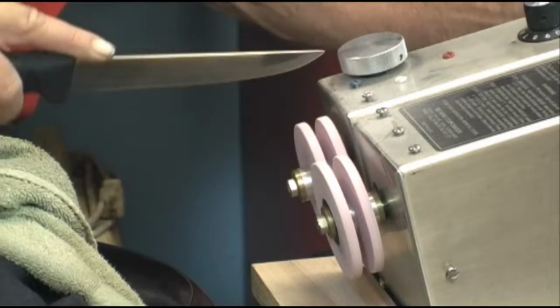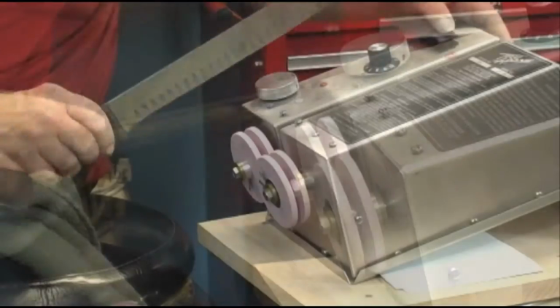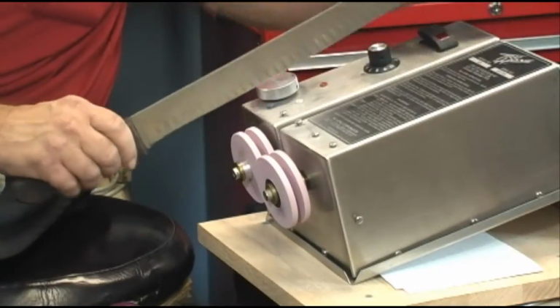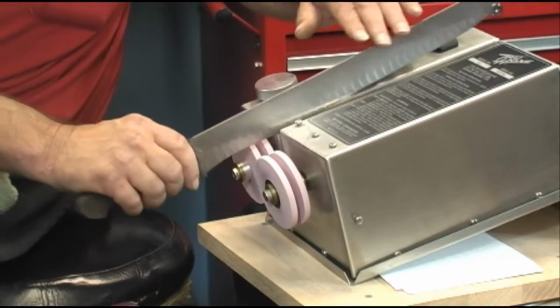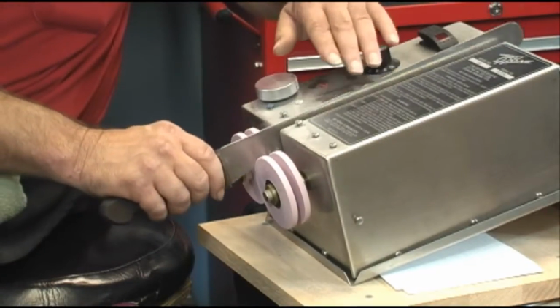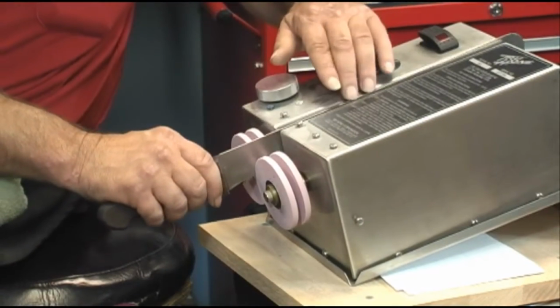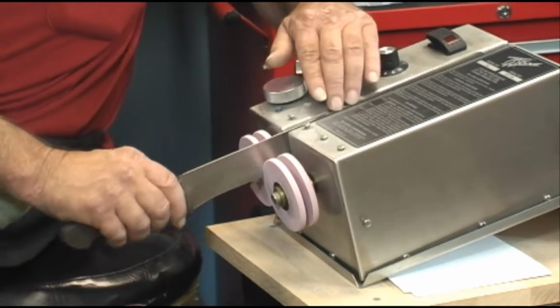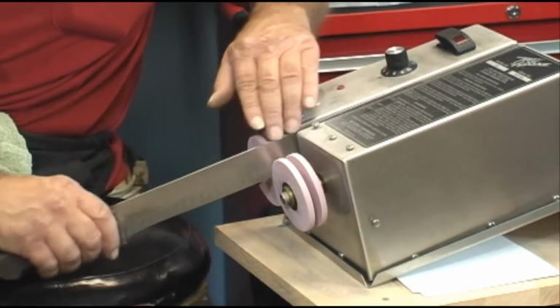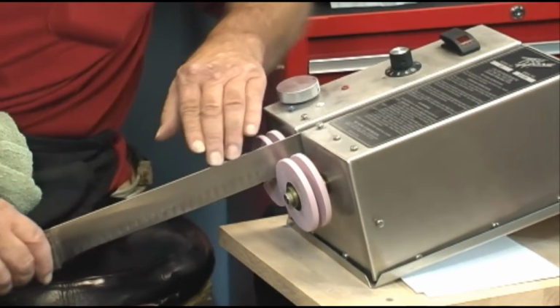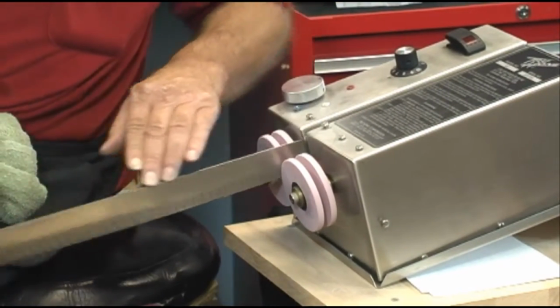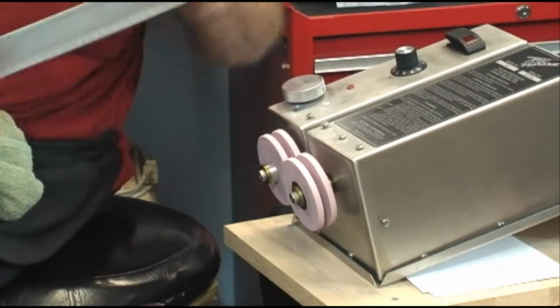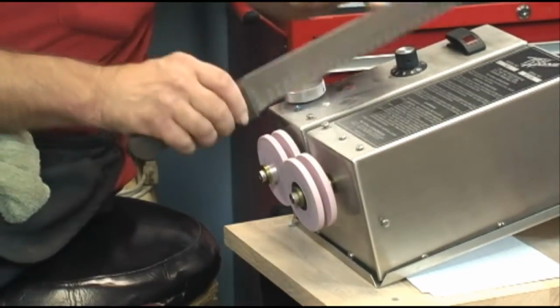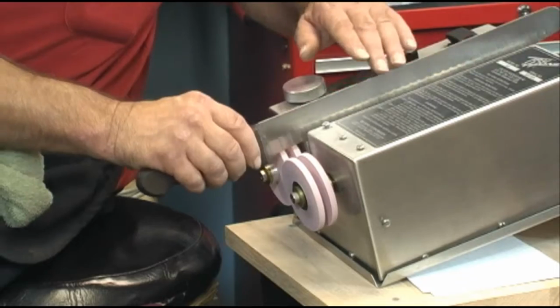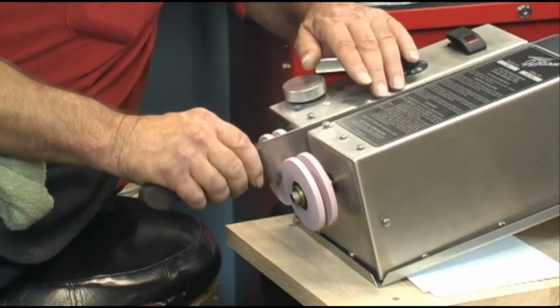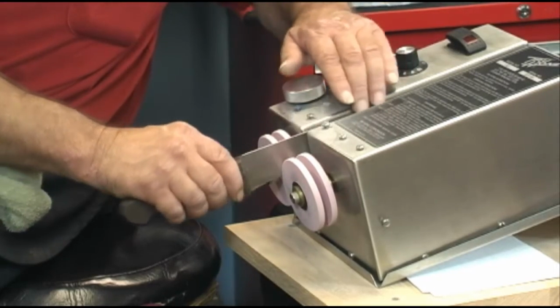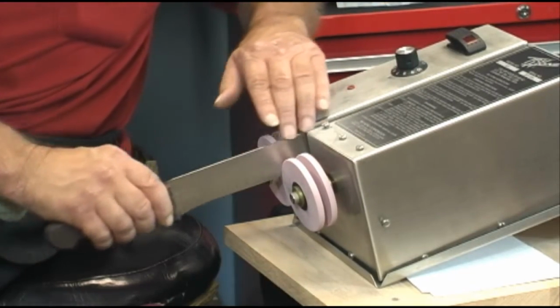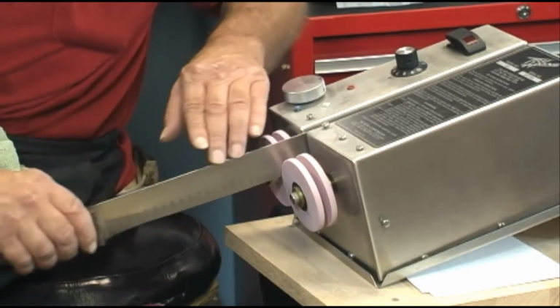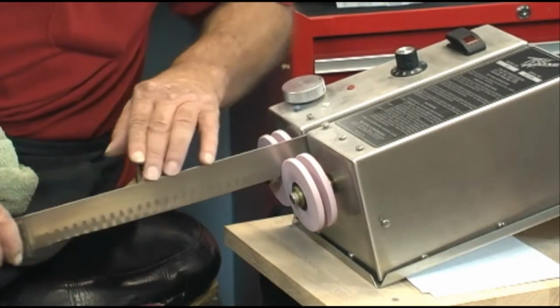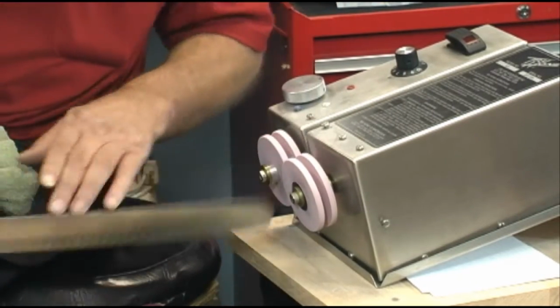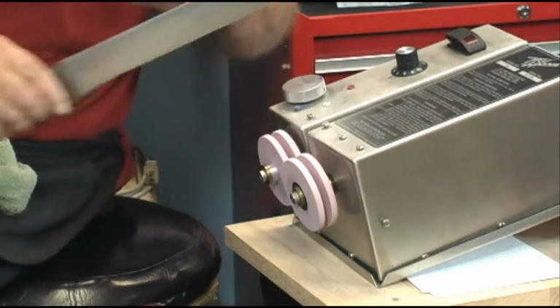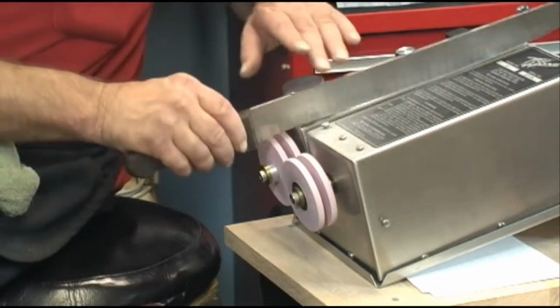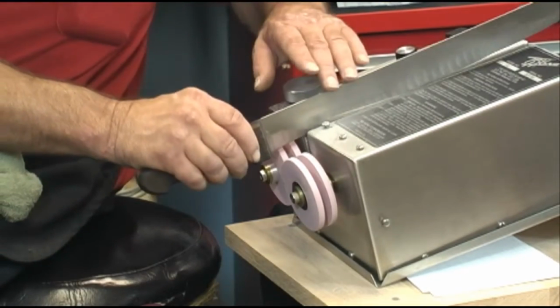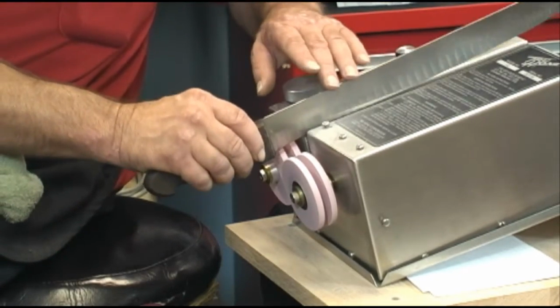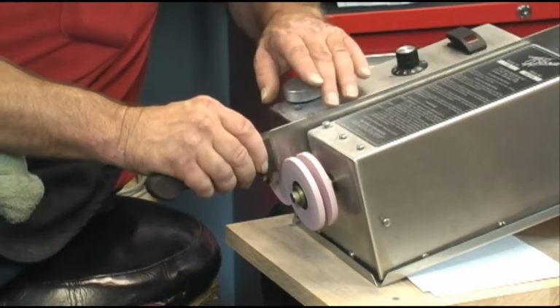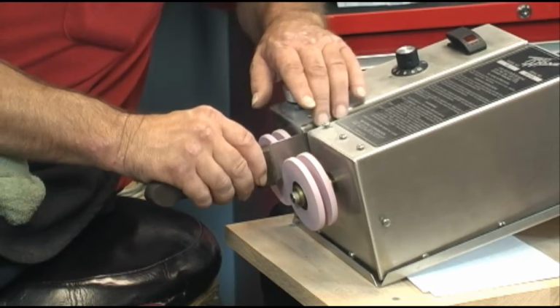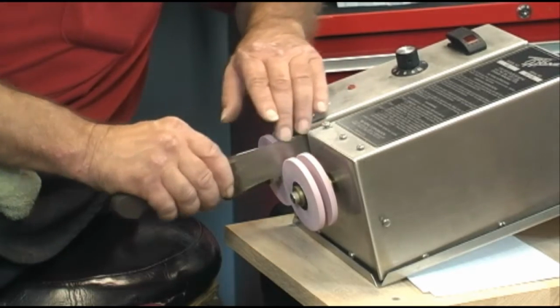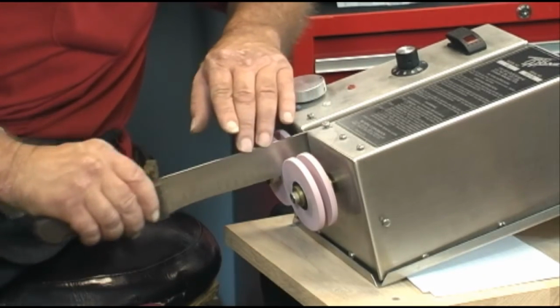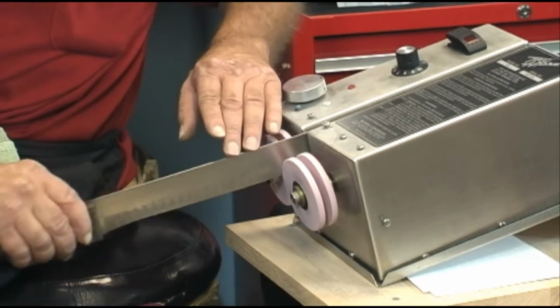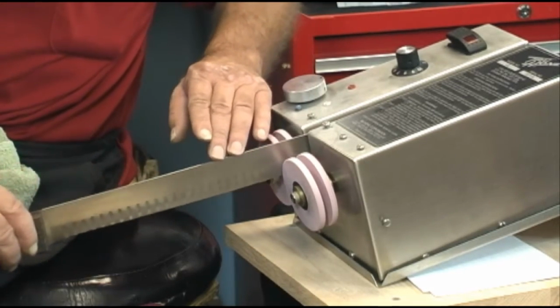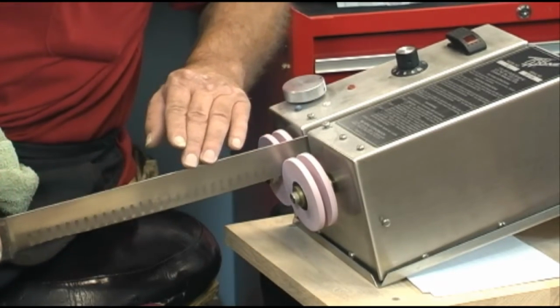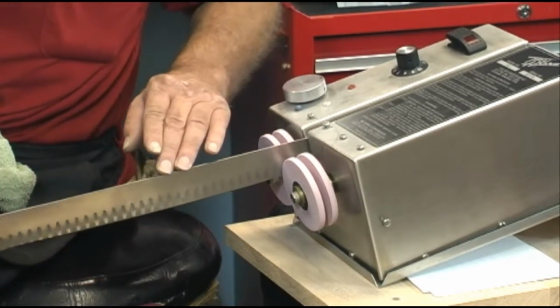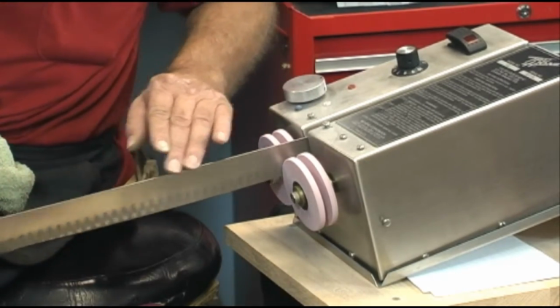The tape clearly shows how to produce the angles, how to change angles, and why you should use a certain speed. I think you'll find it very beneficial whether you're using this type of equipment or other type of equipment.